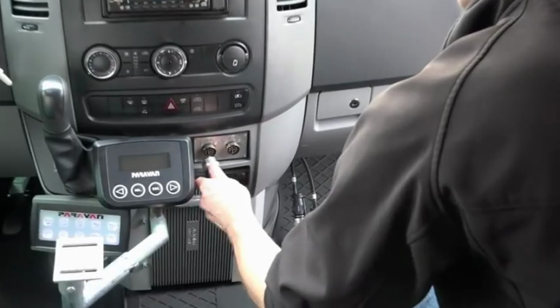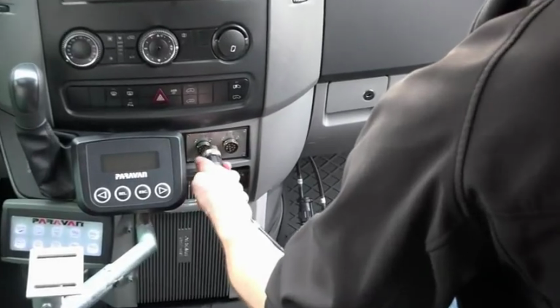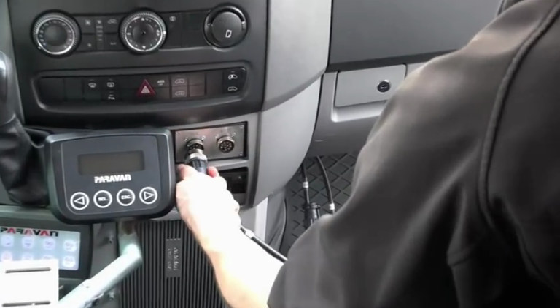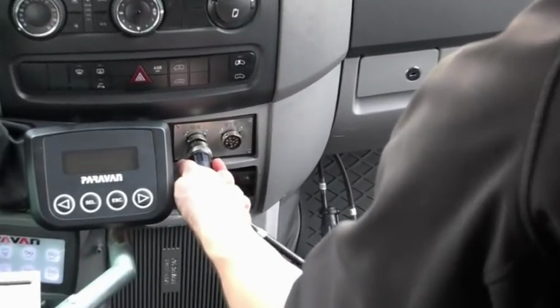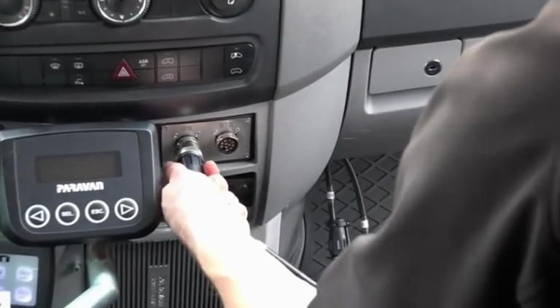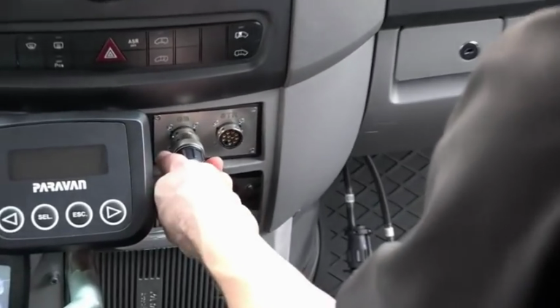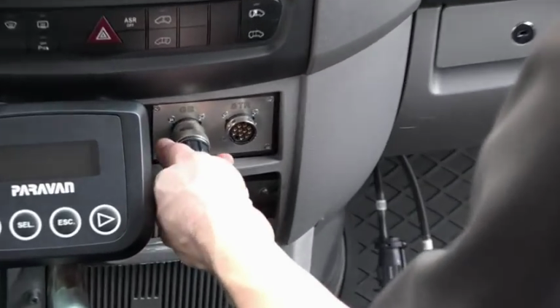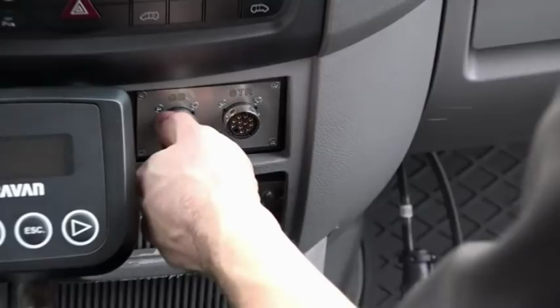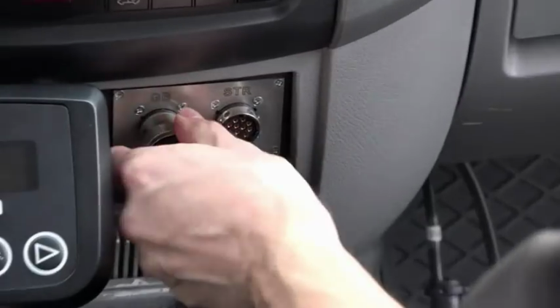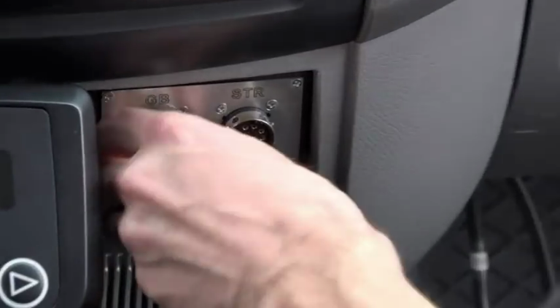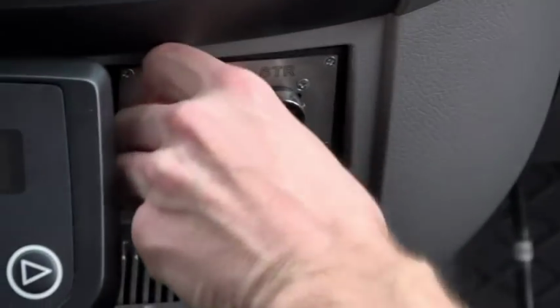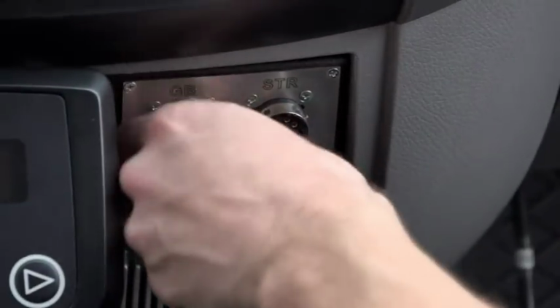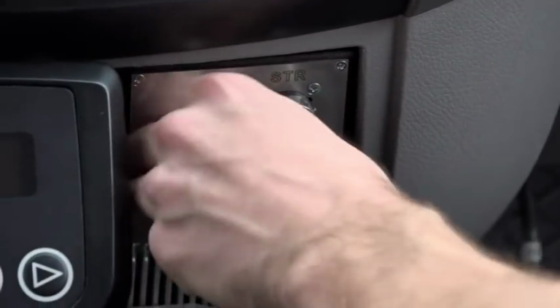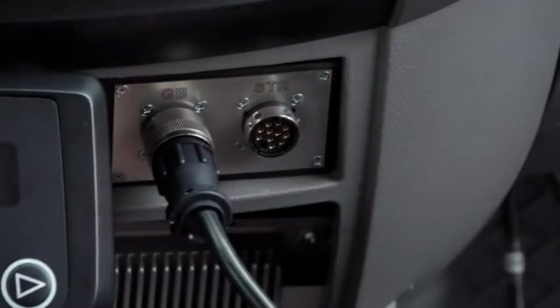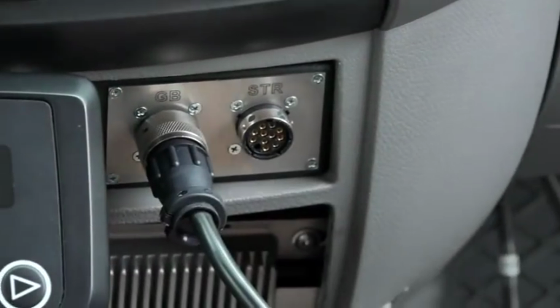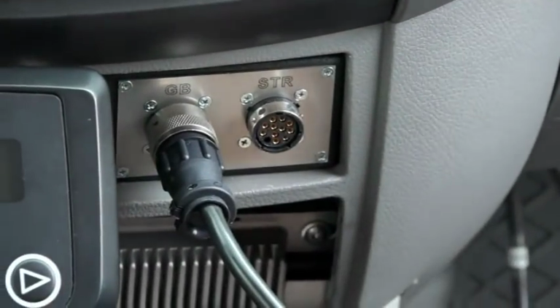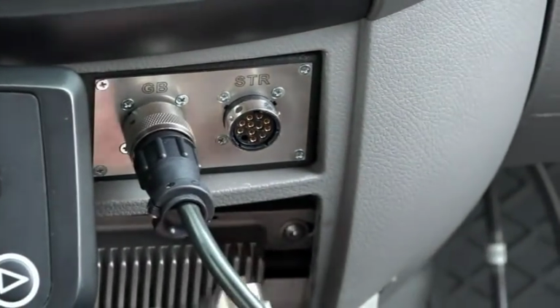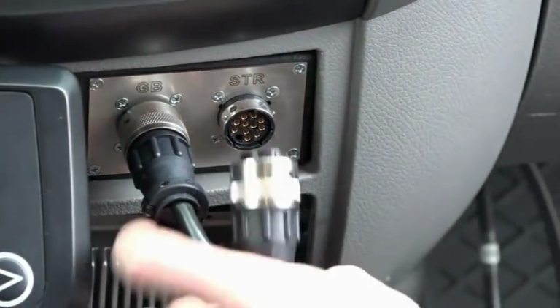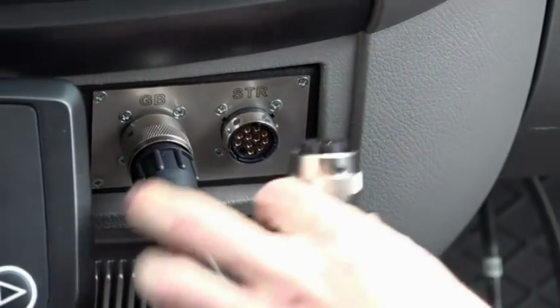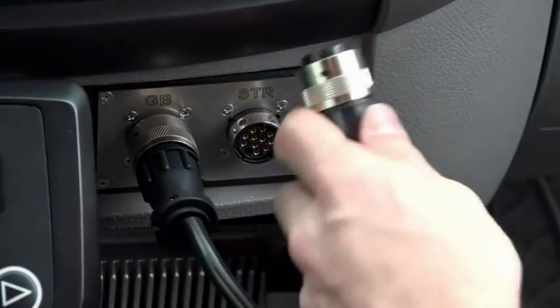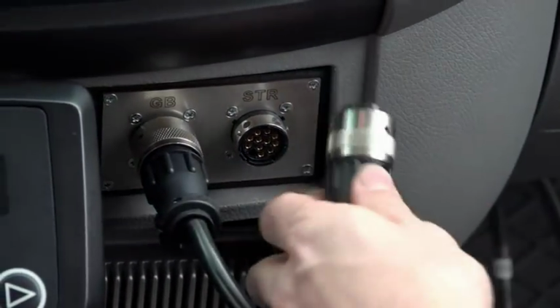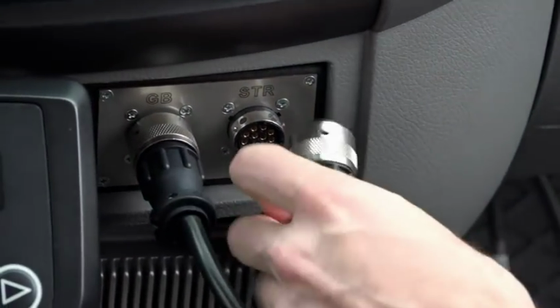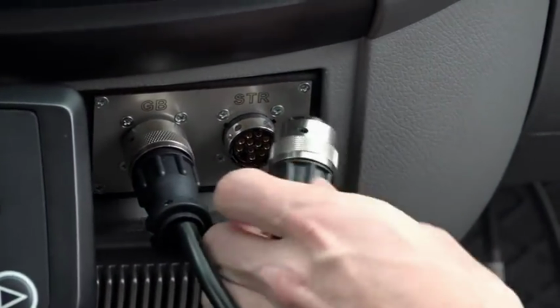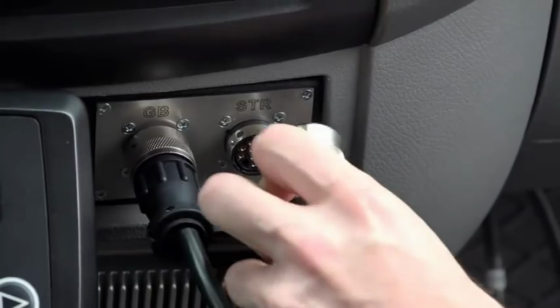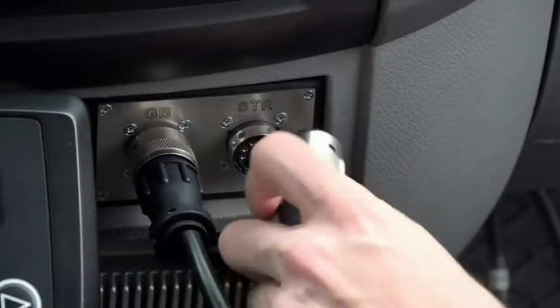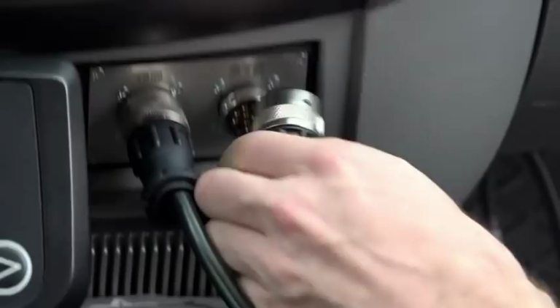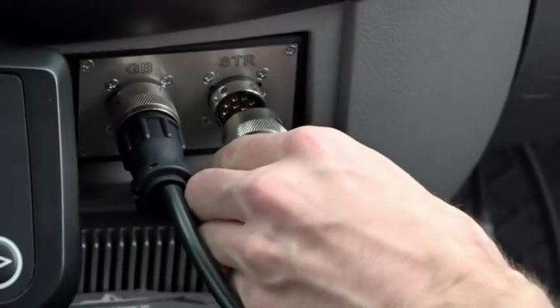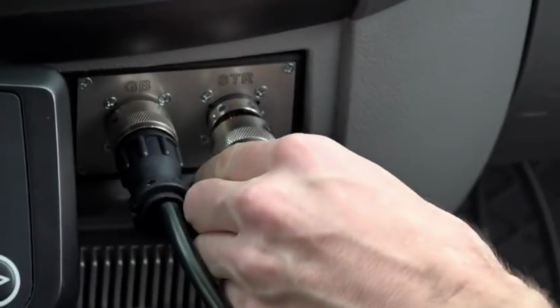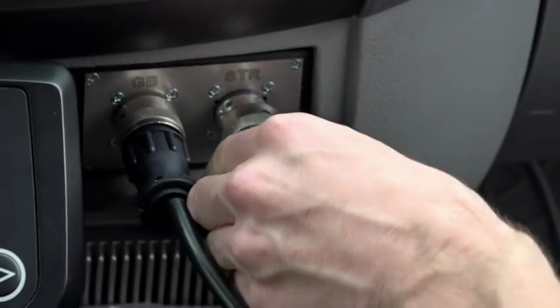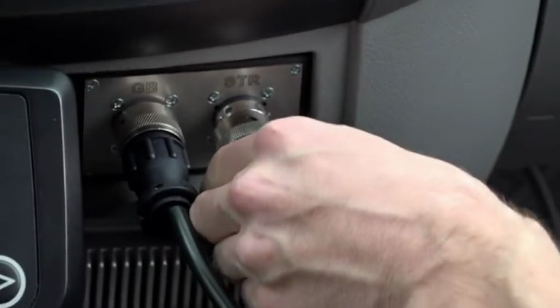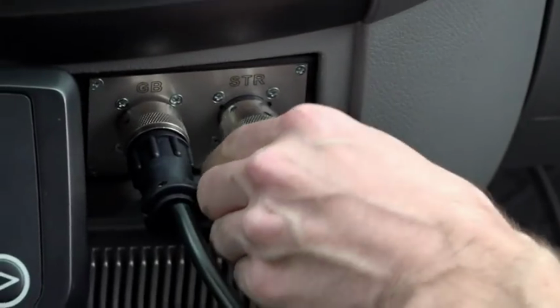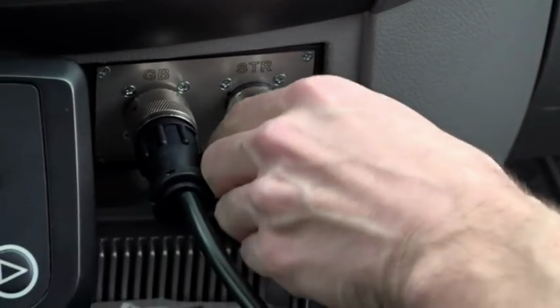By means of the Paravan 4-way joystick, steering, acceleration, and braking of the vehicle are operated via a single input device.